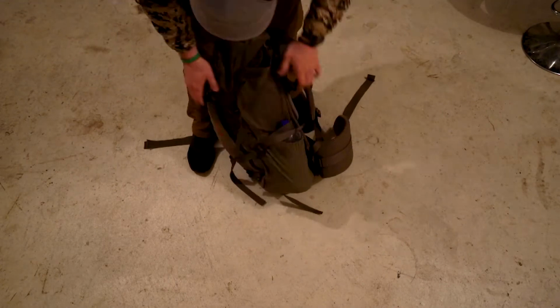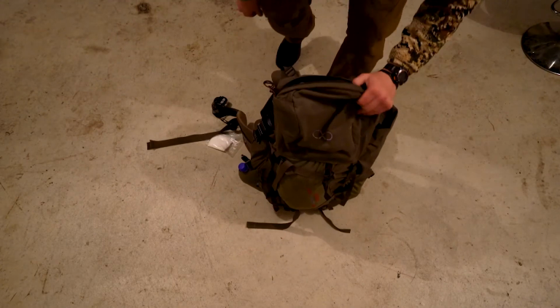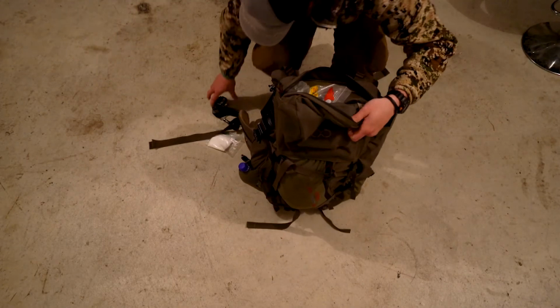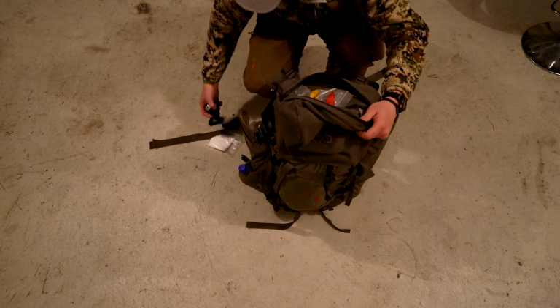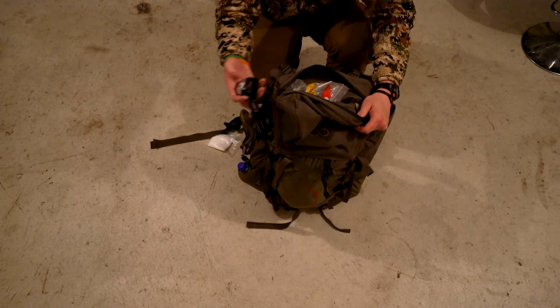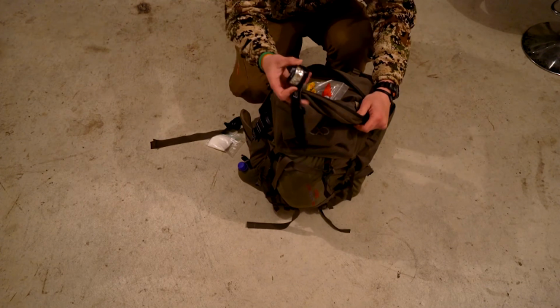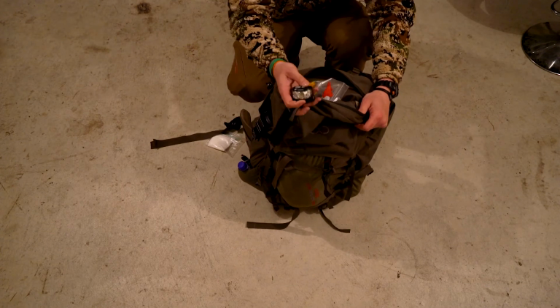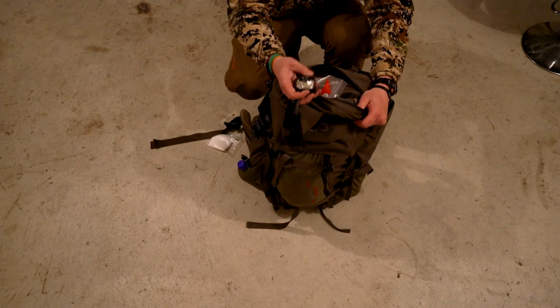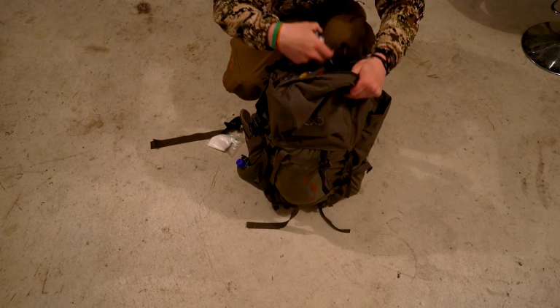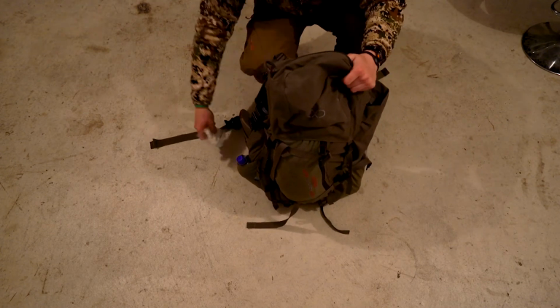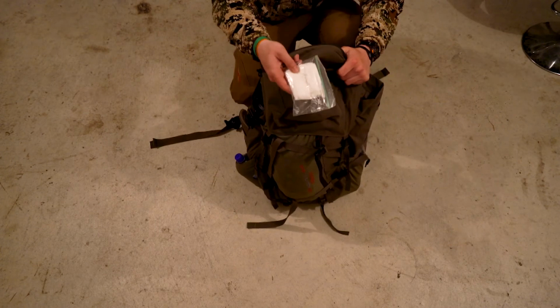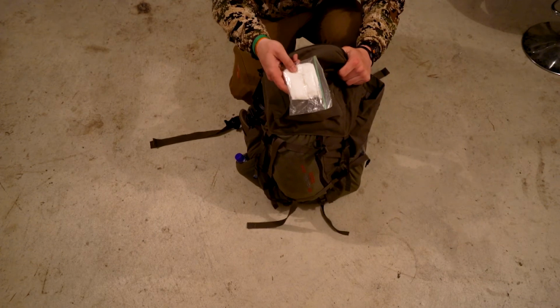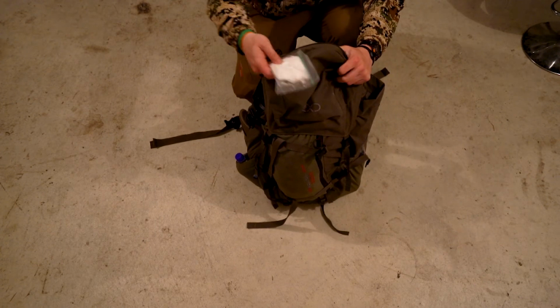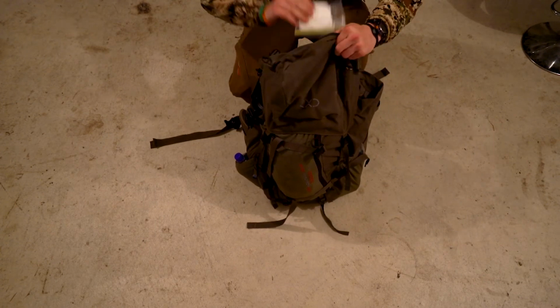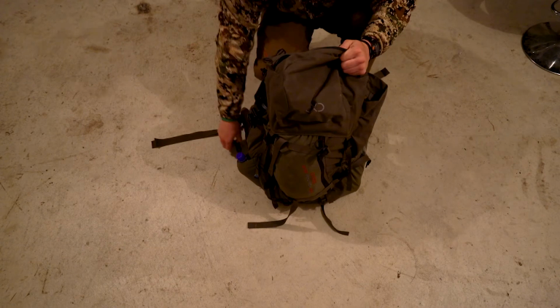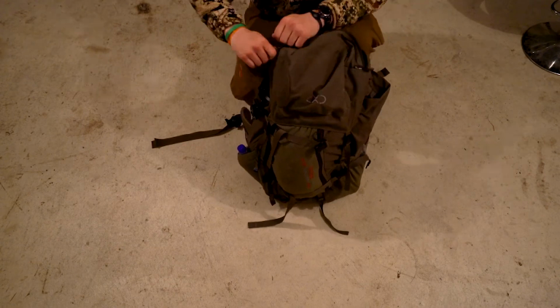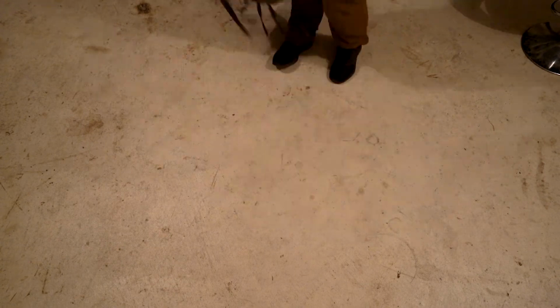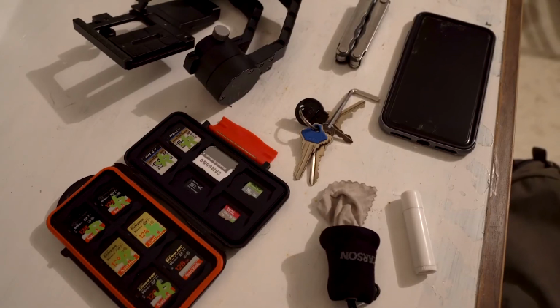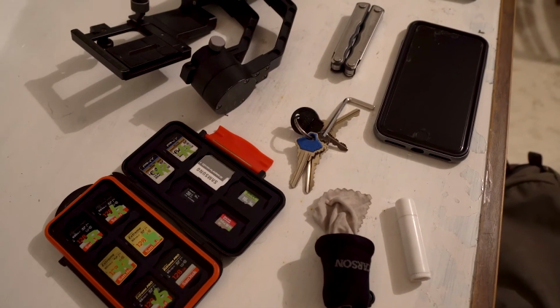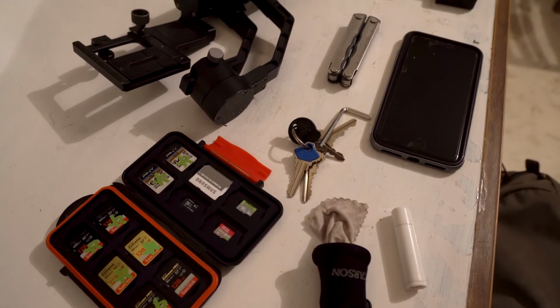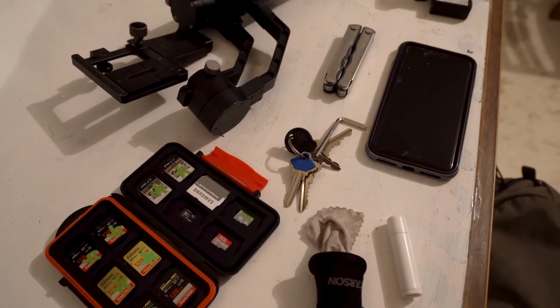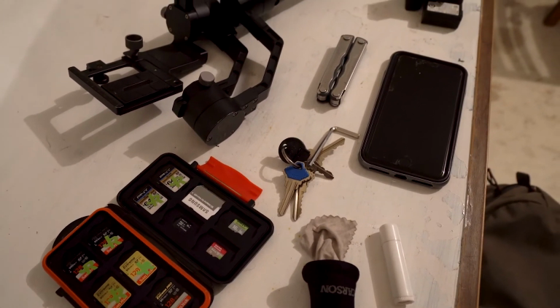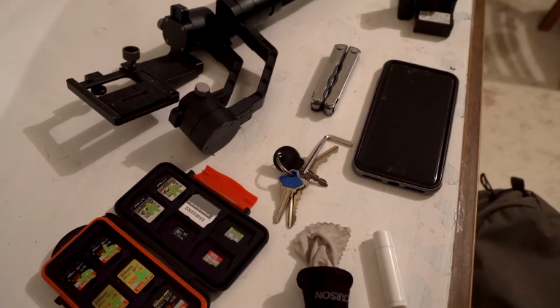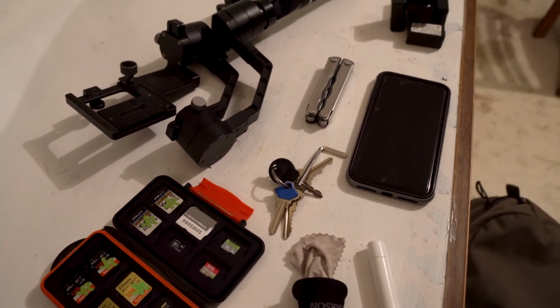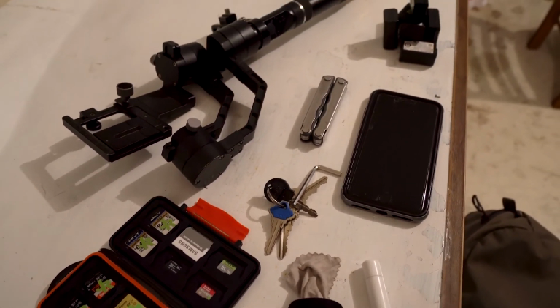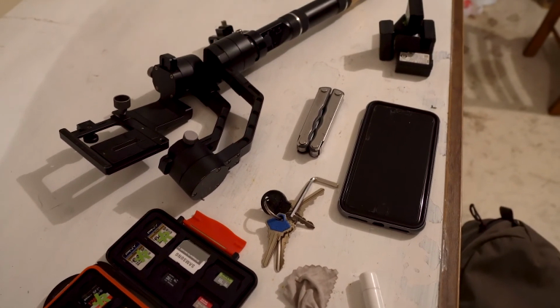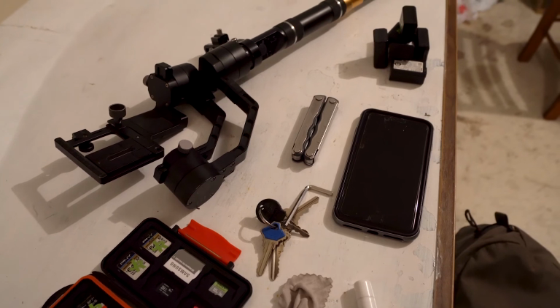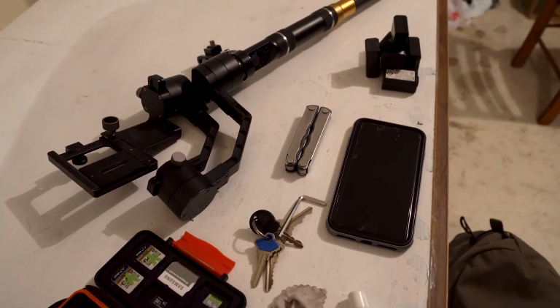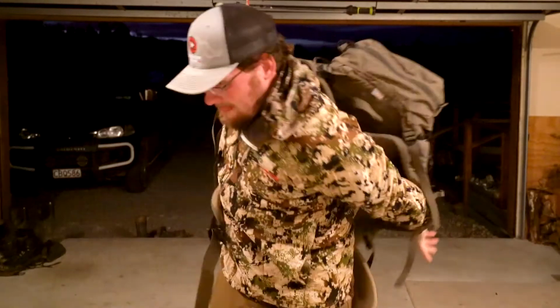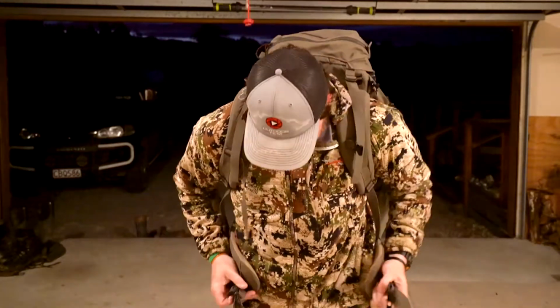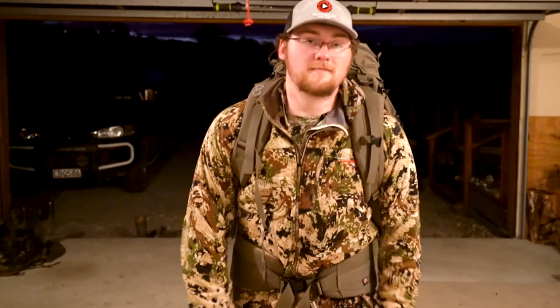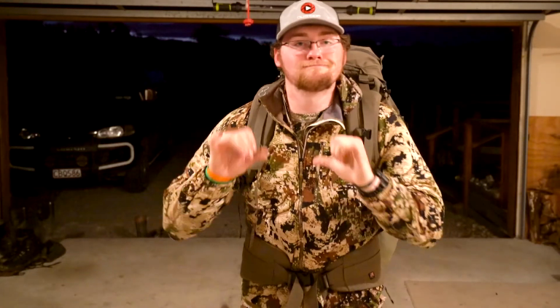And as always, headlamp and baby wipes are a must-have. Things needed most are kept in my pants pockets, like a lens swab, multi-tool, cards, phone and camera batteries. Thanks for watching guys. See you out there.